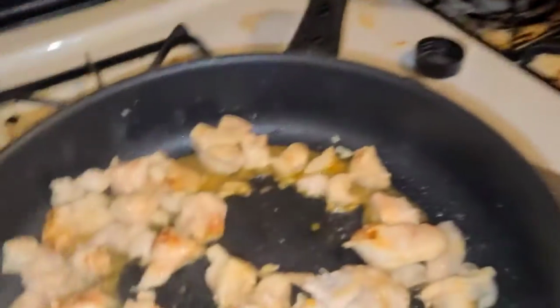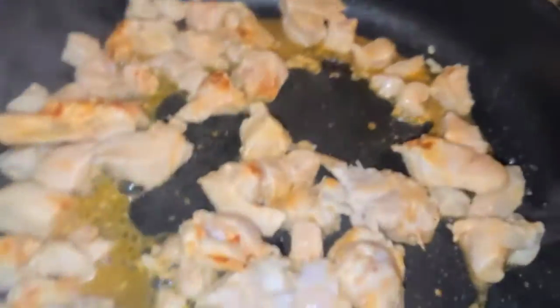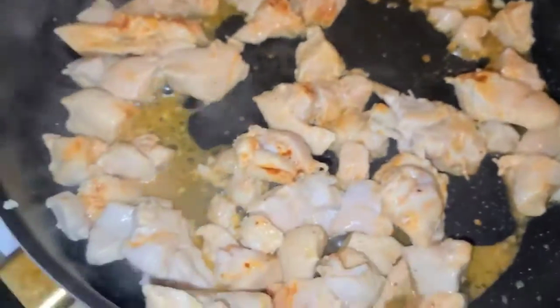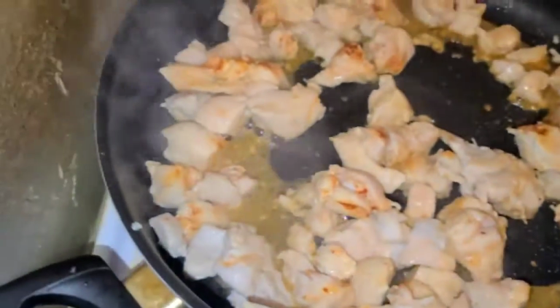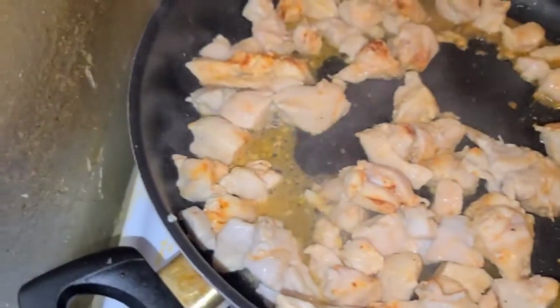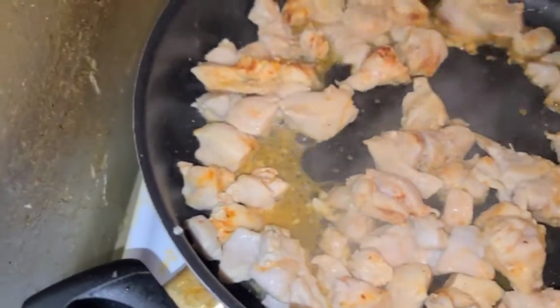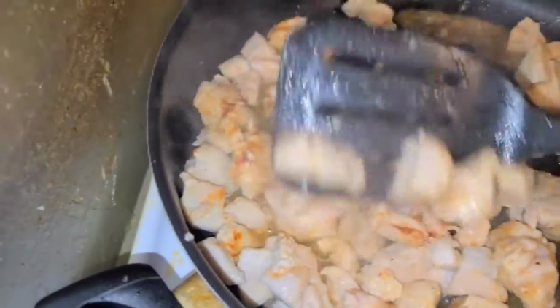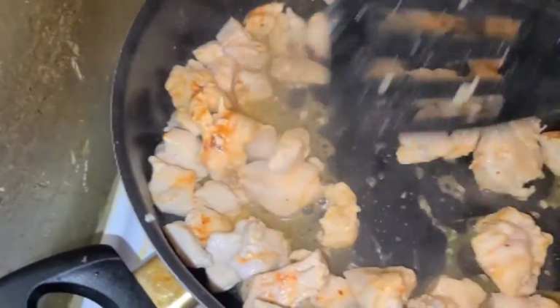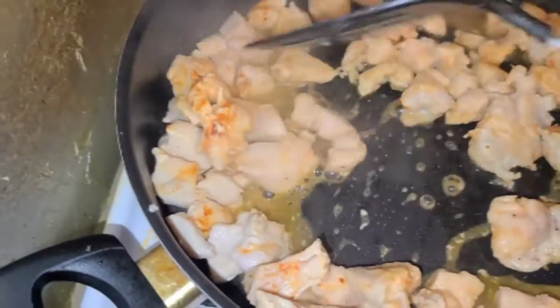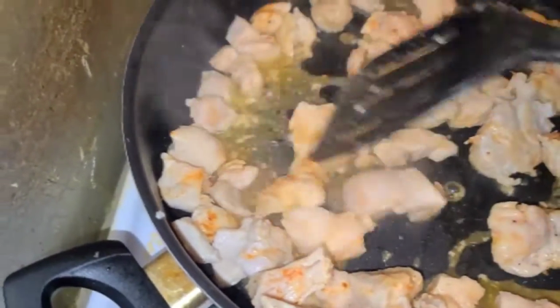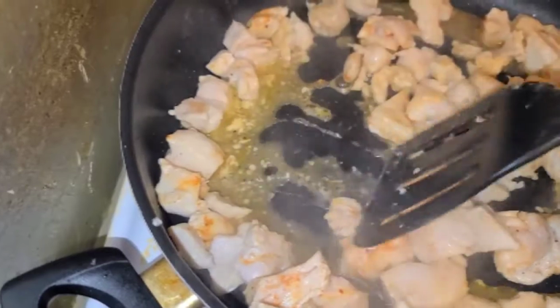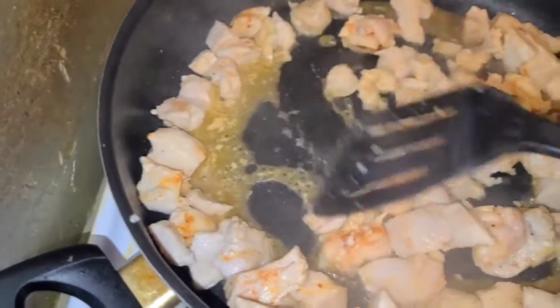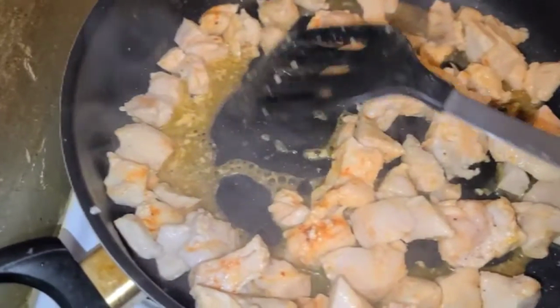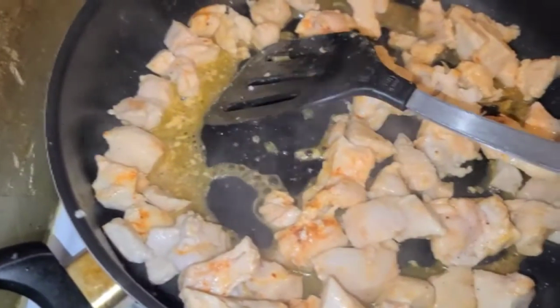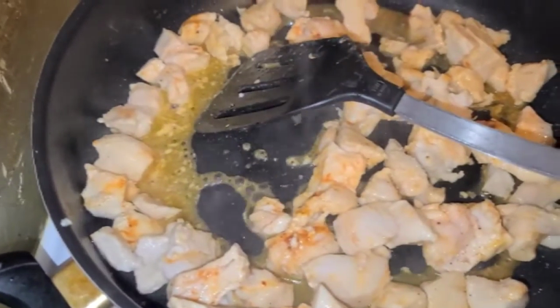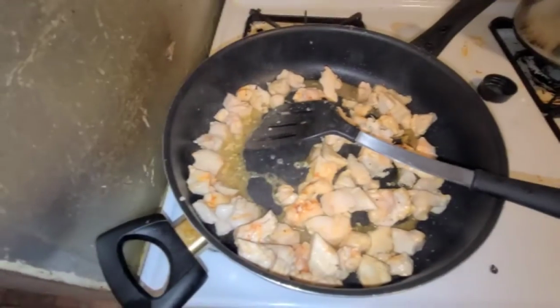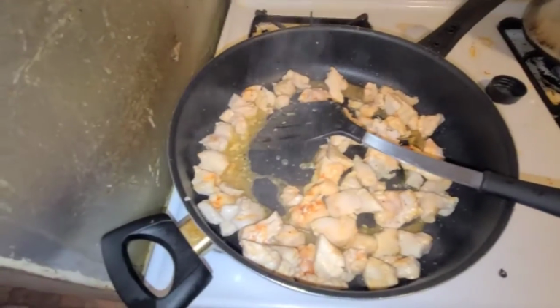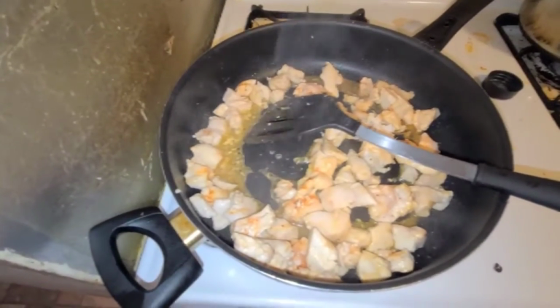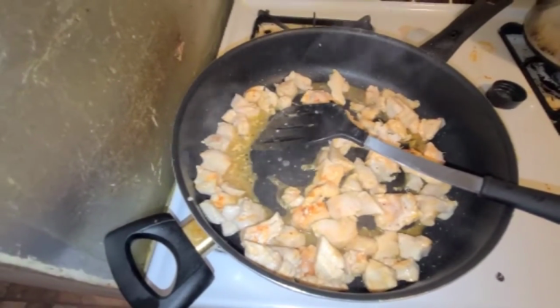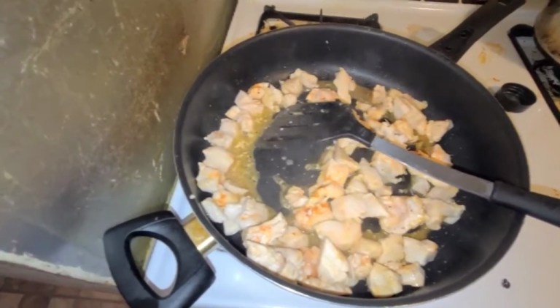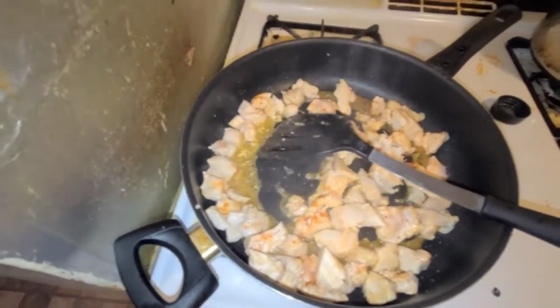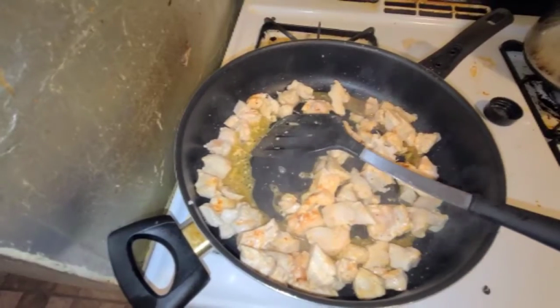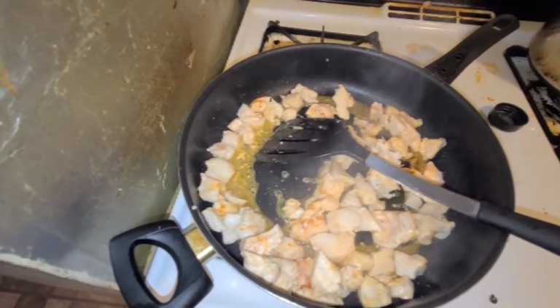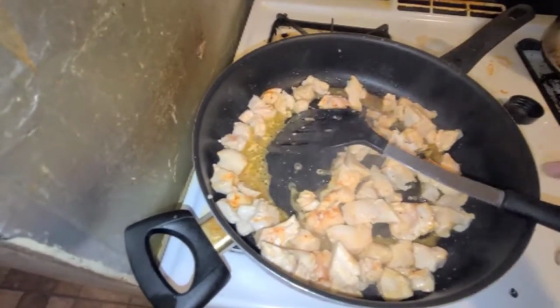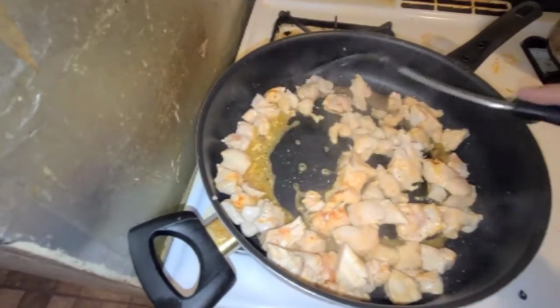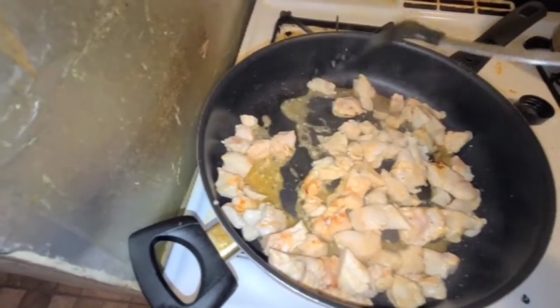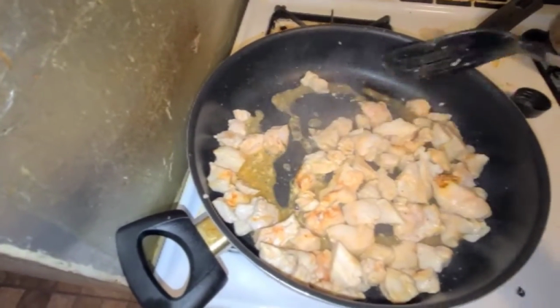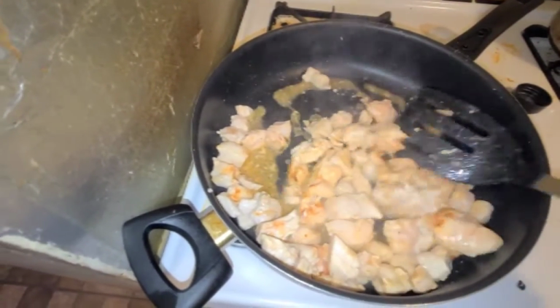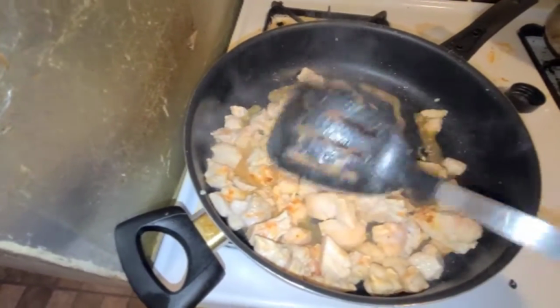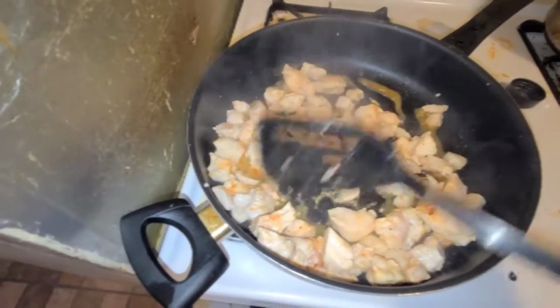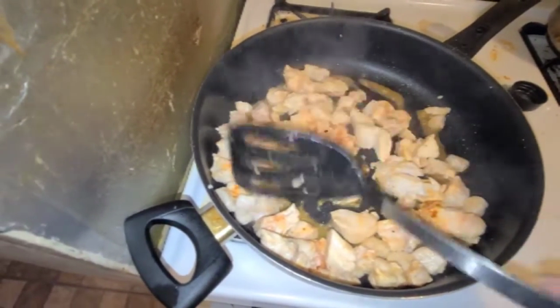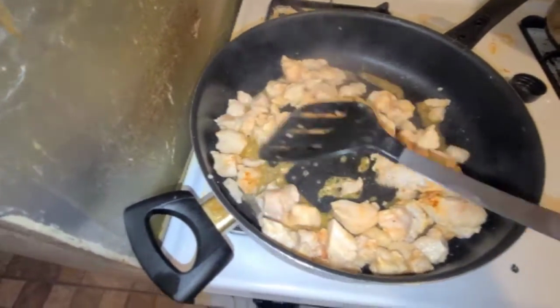So I've already started. I'm going to brown this up in batches because it's a big pack of chicken. I put in all the spices and I'm going to season each batch.